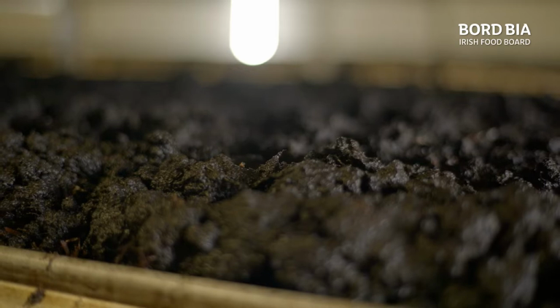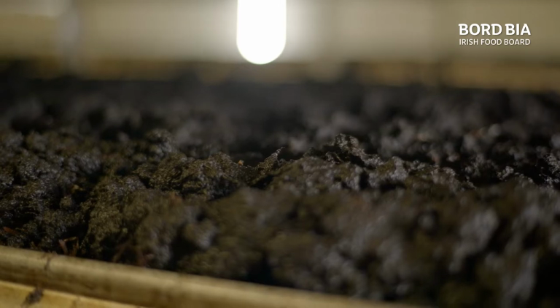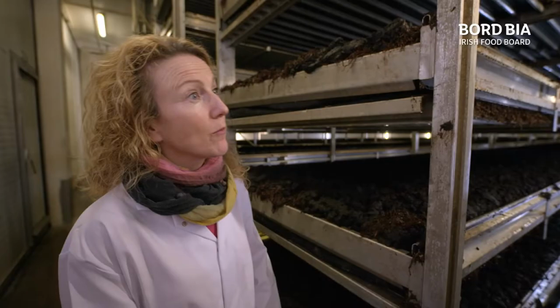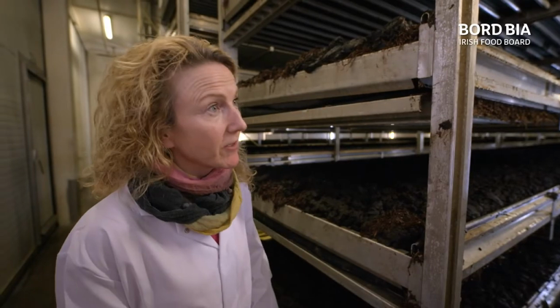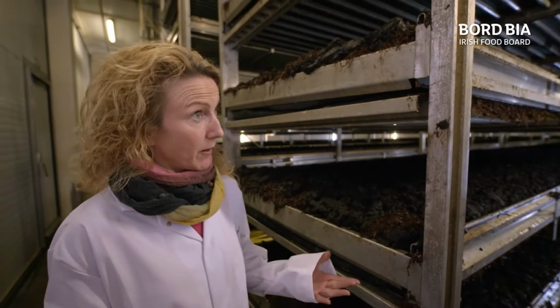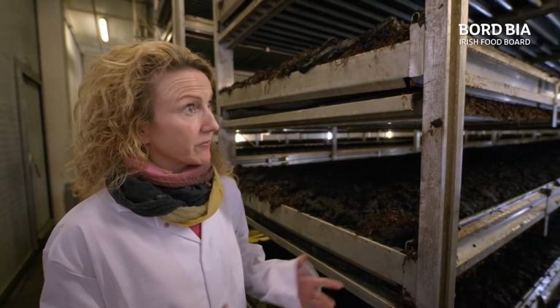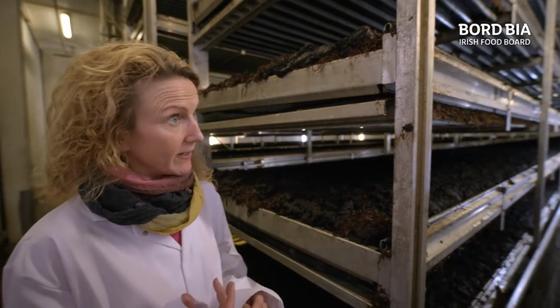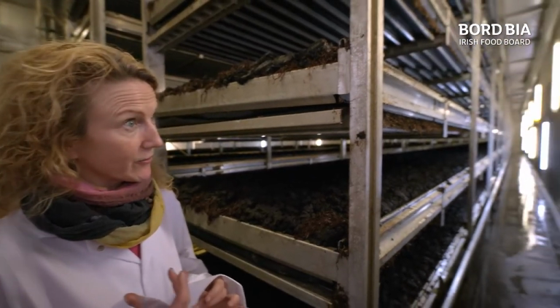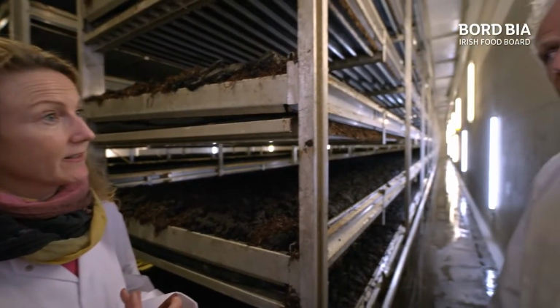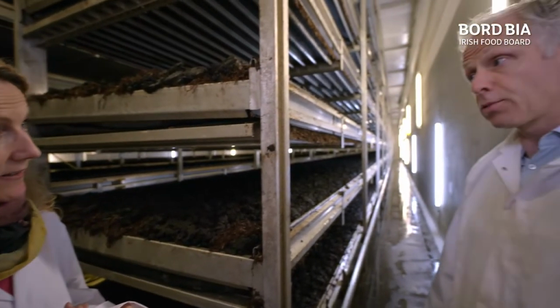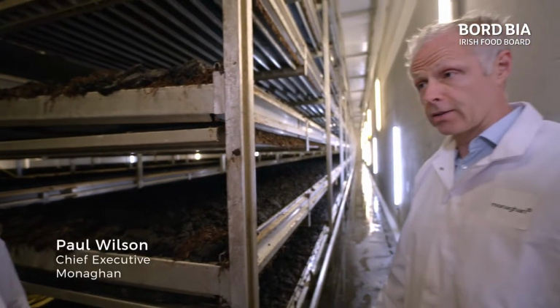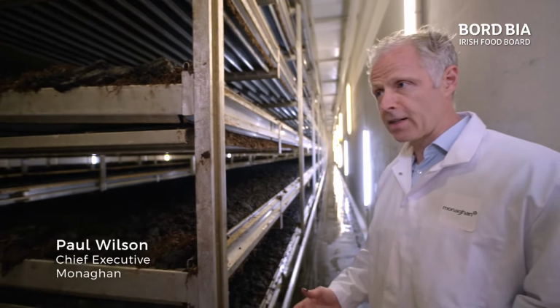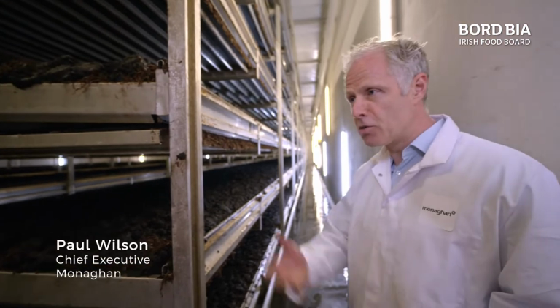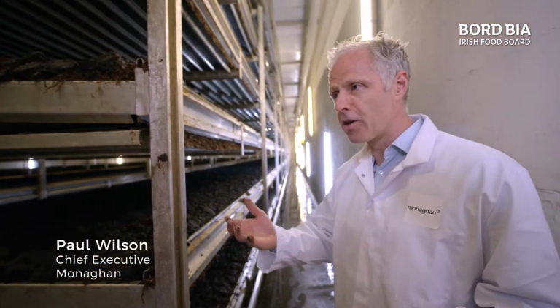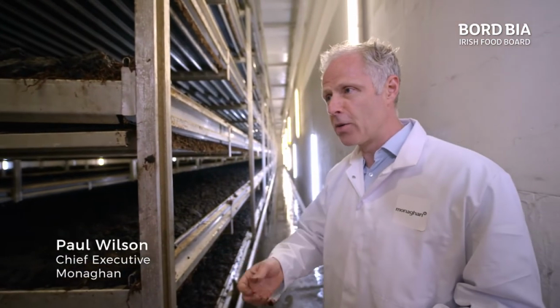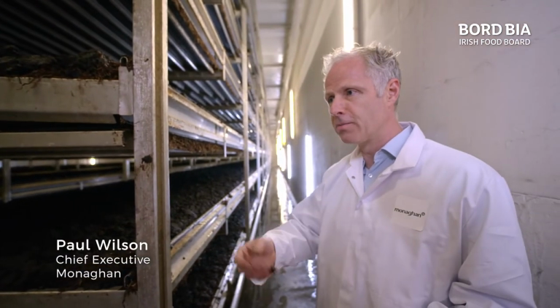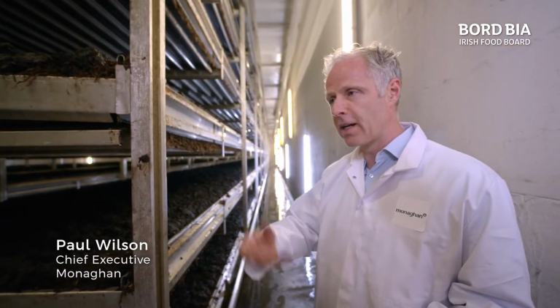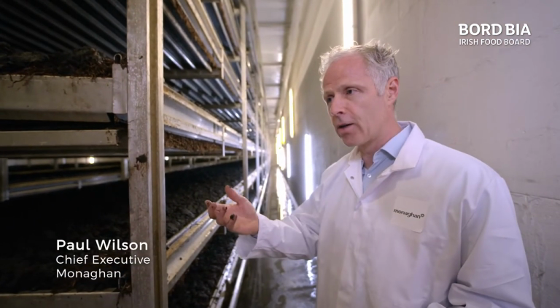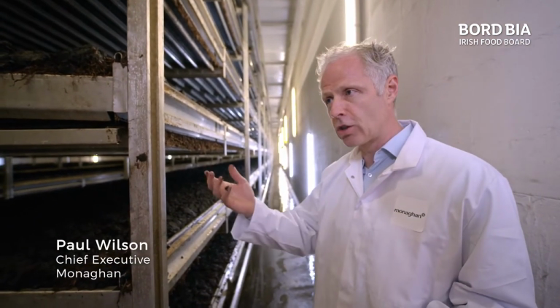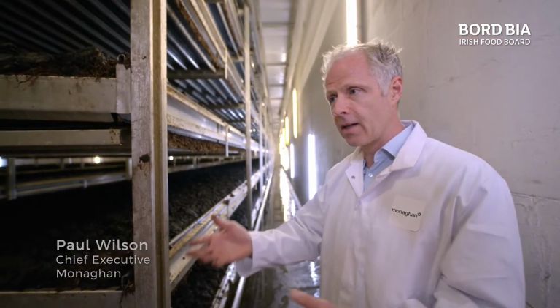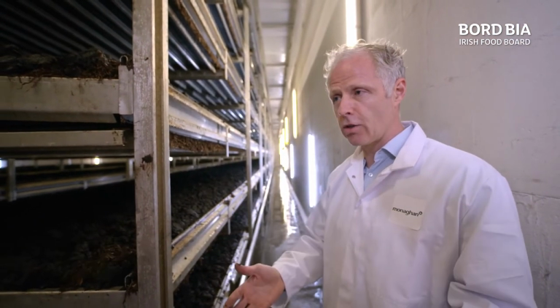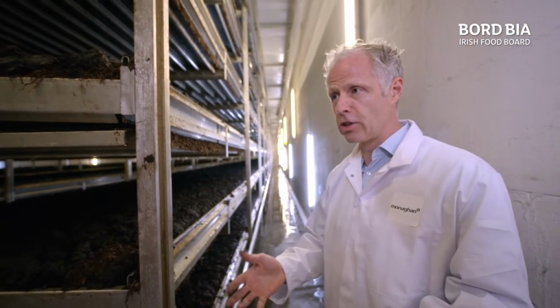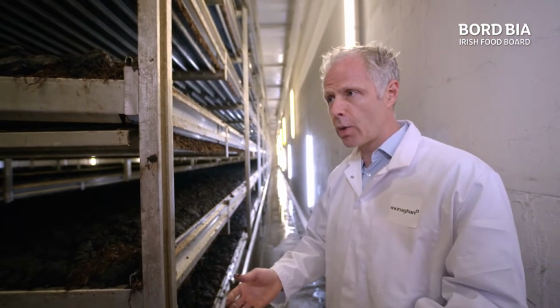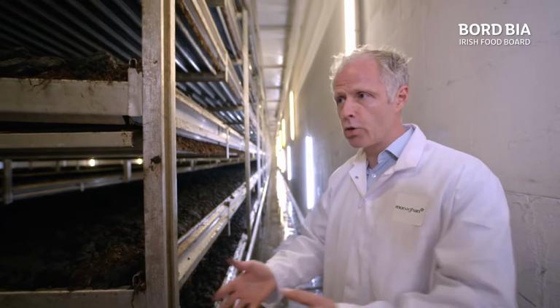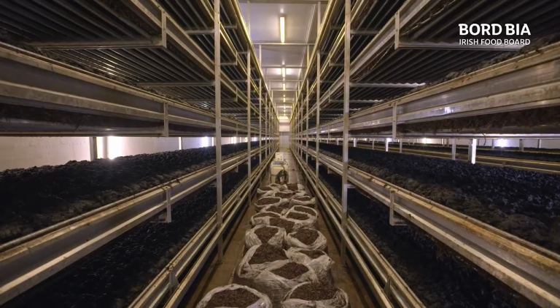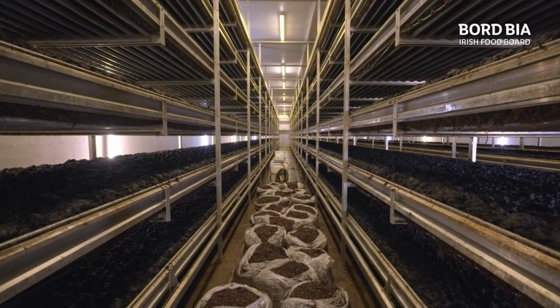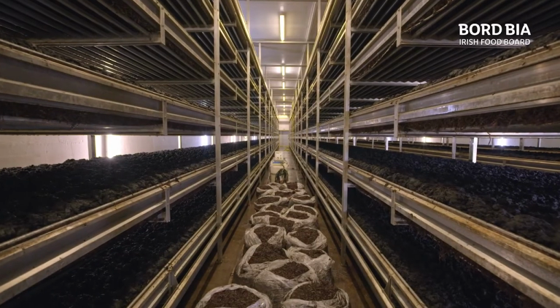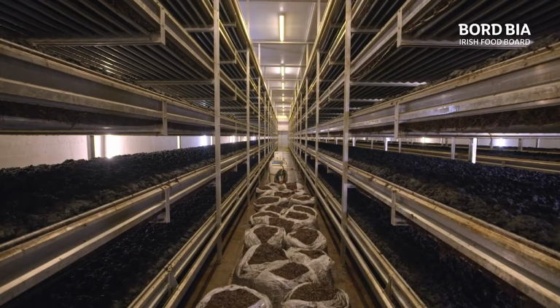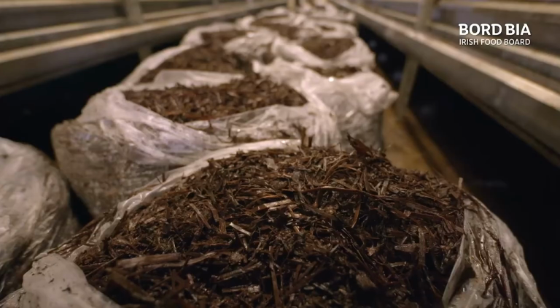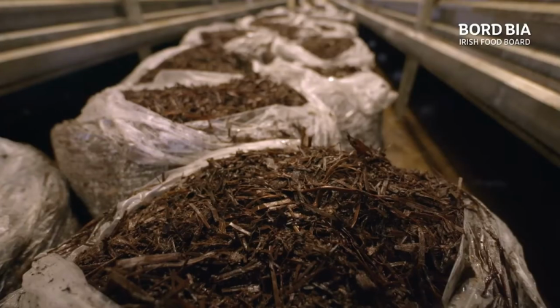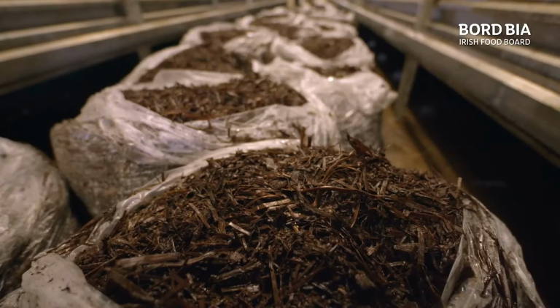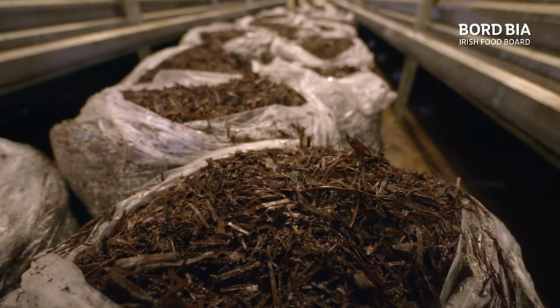So the initial raw material is a by-product from the grain industry? Absolutely. So effectively you grow your grain, you take the grain off the straw, and the straw is the residual. So we're using that to then become our primary input material for compost.